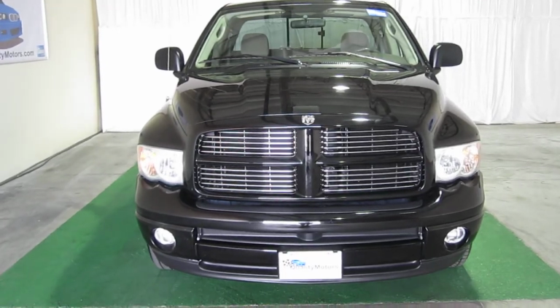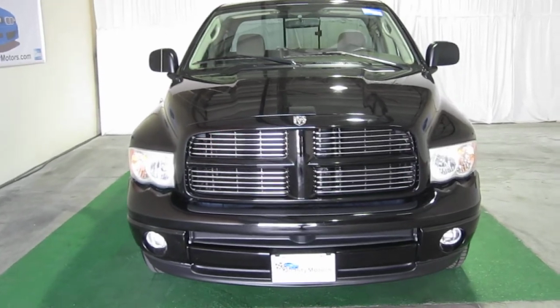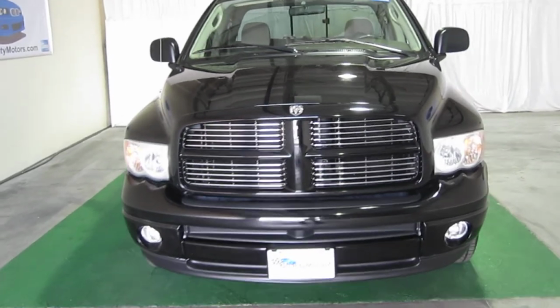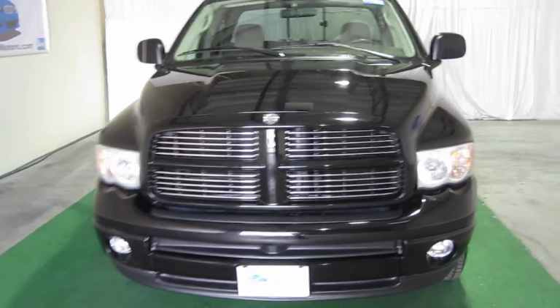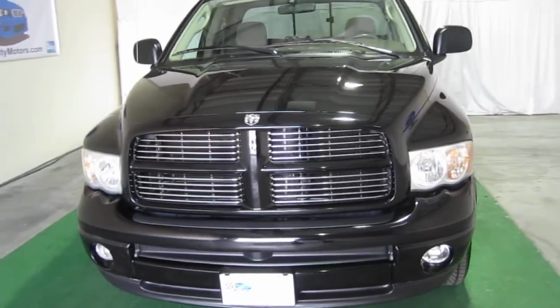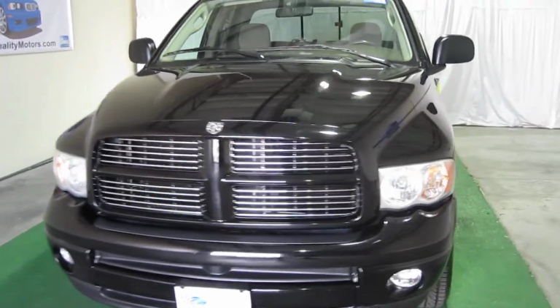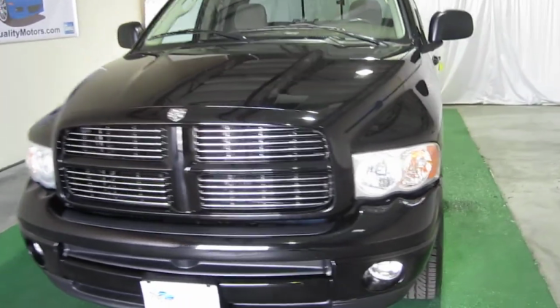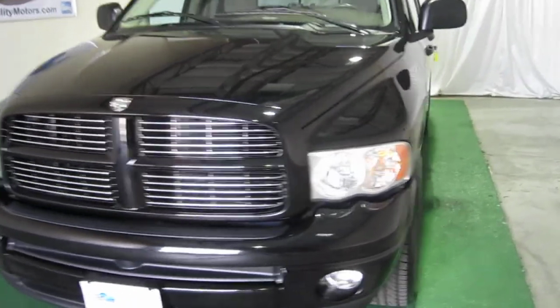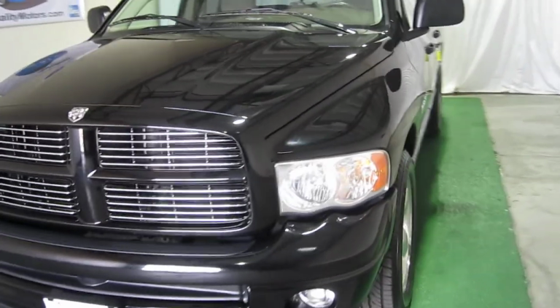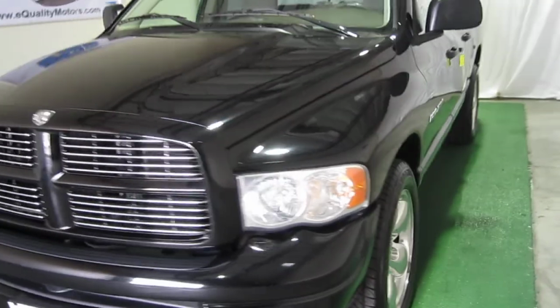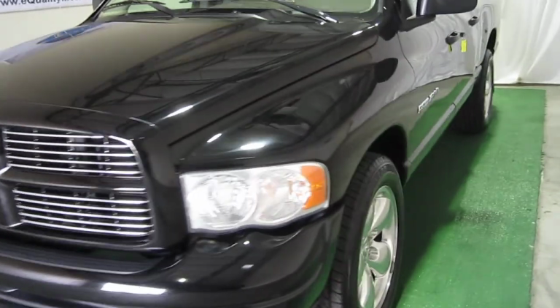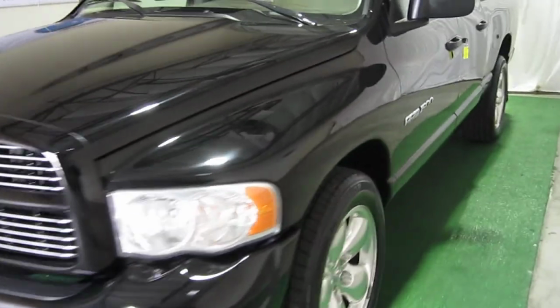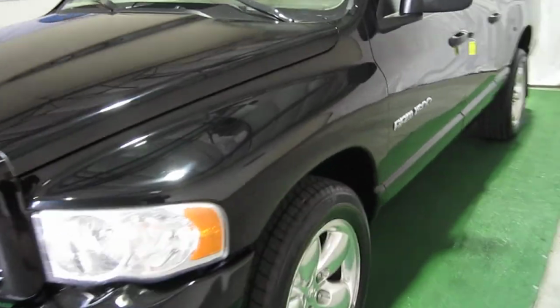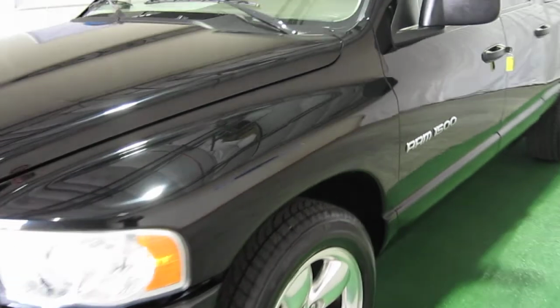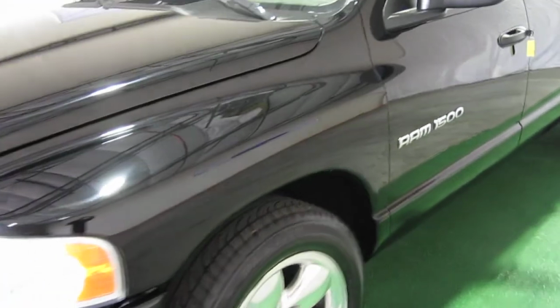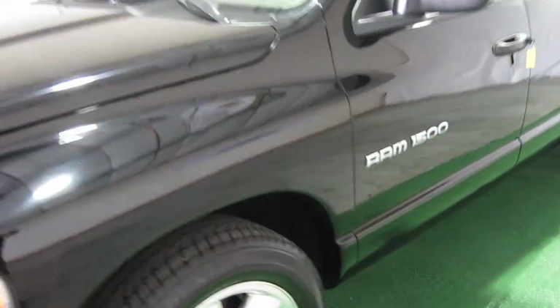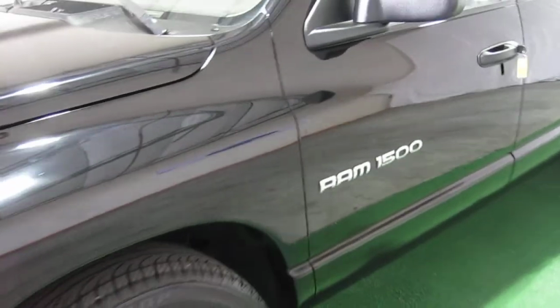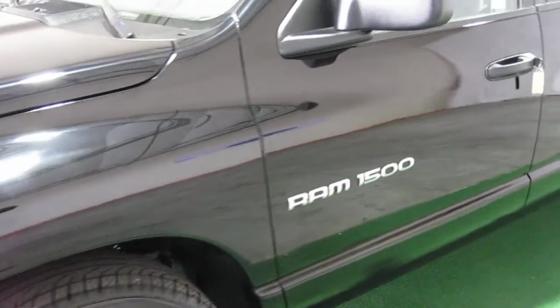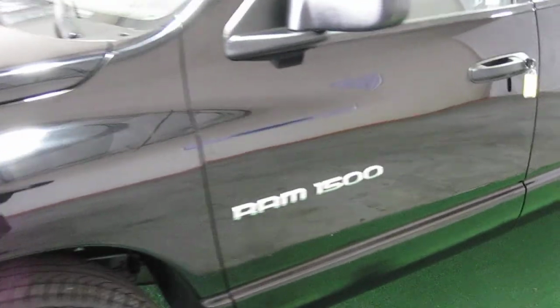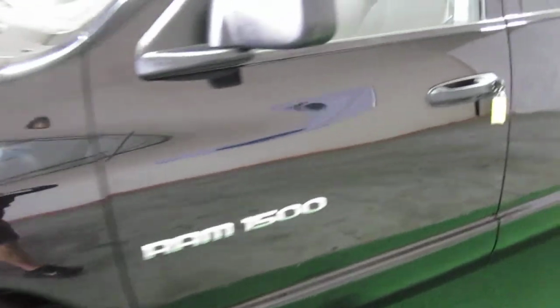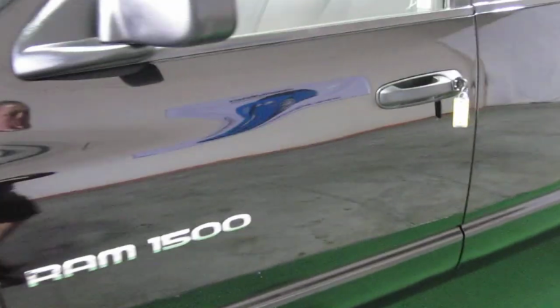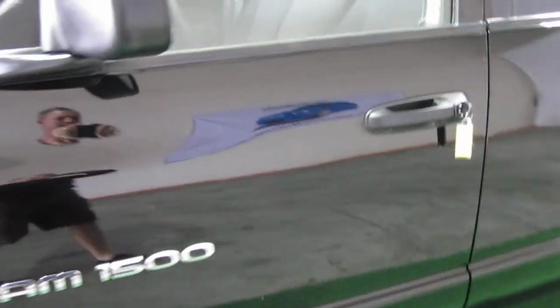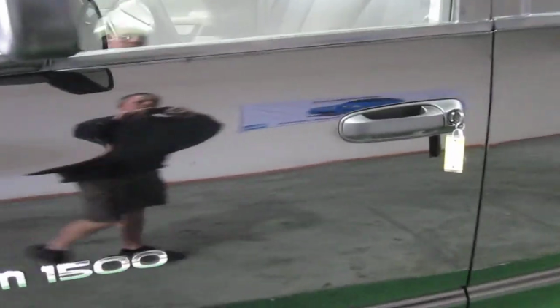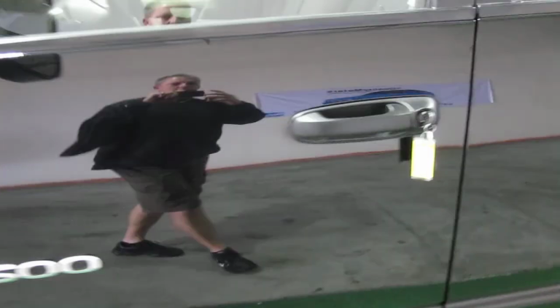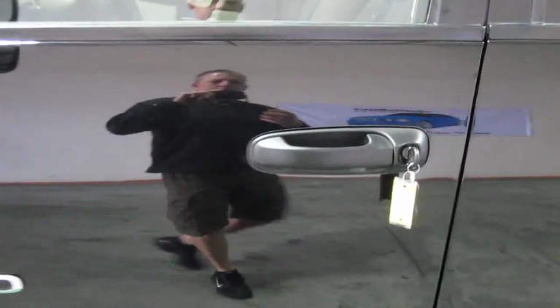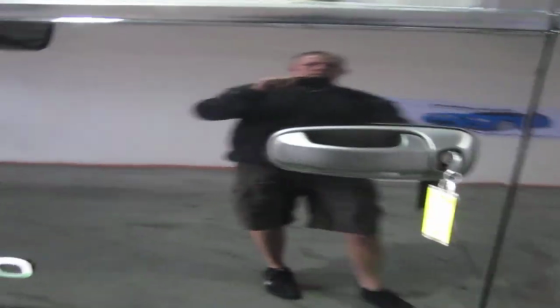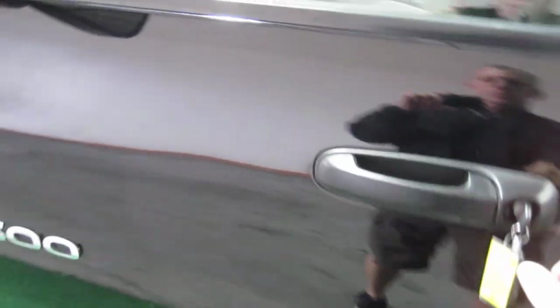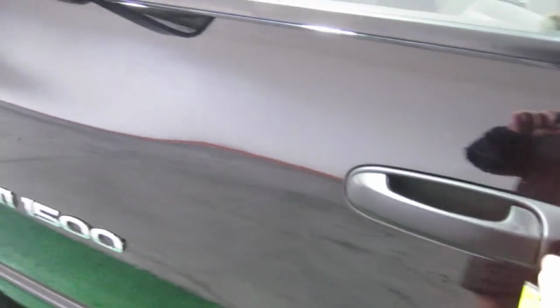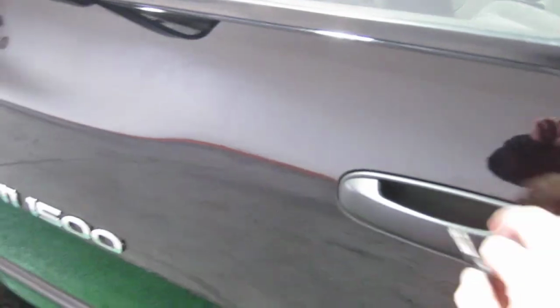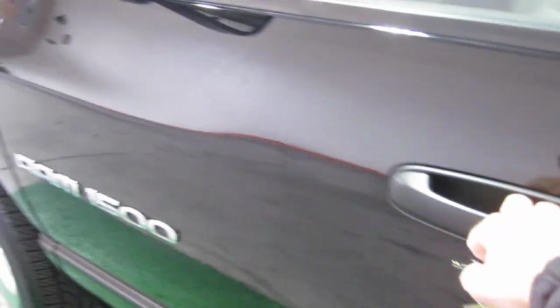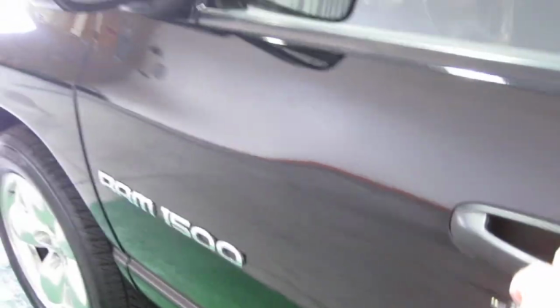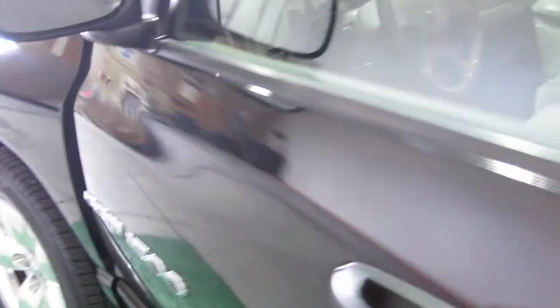I don't think this one is going to last very long. This truck flew through our inspection process with no mechanical issues whatsoever — drives and shifts beautifully.